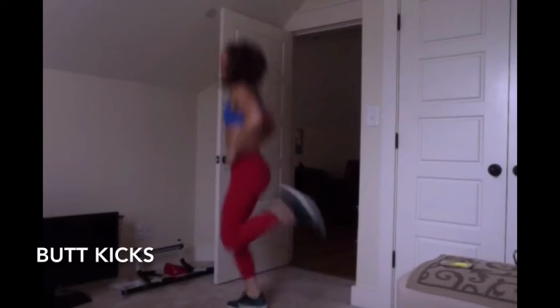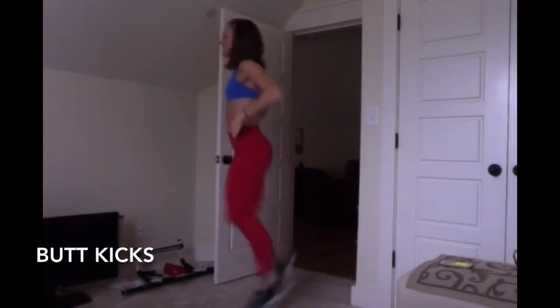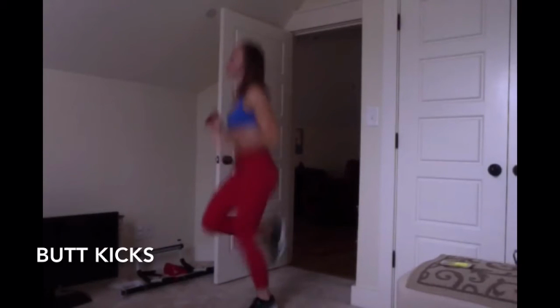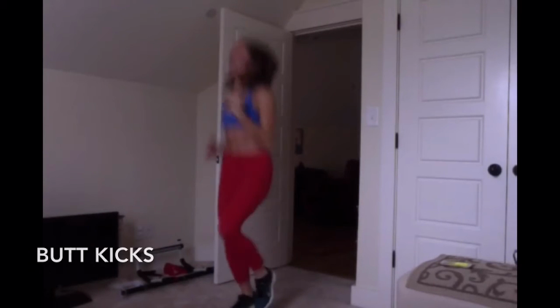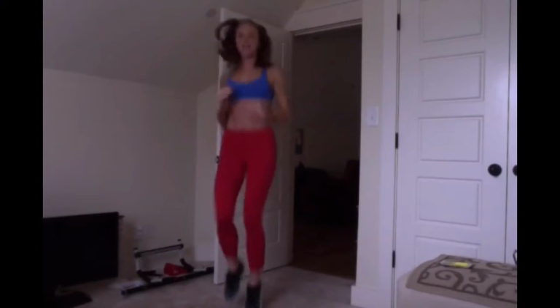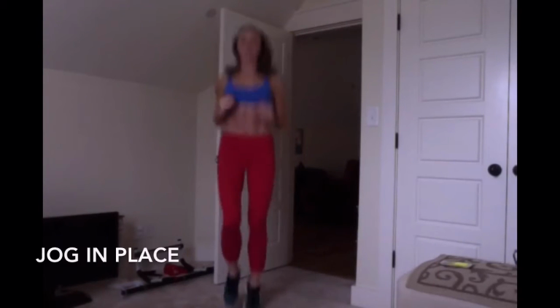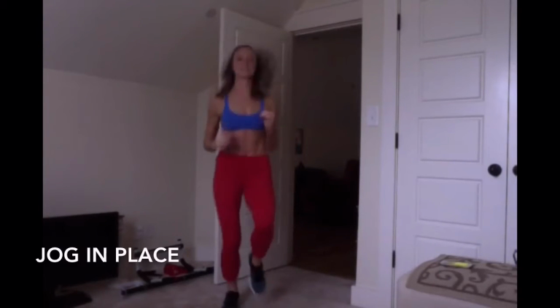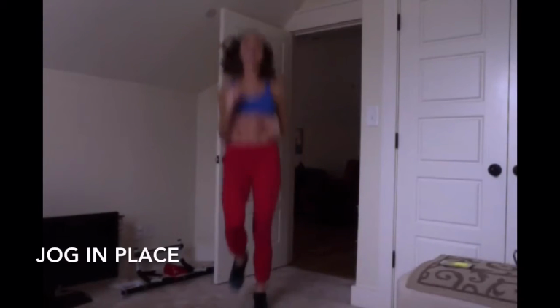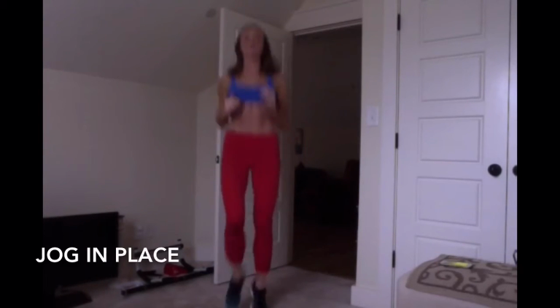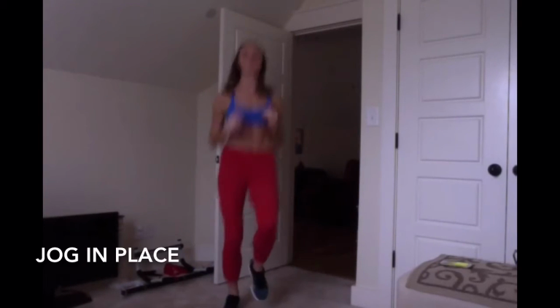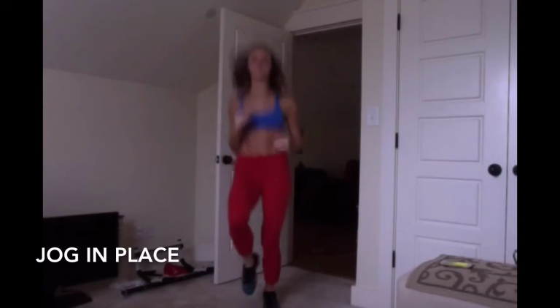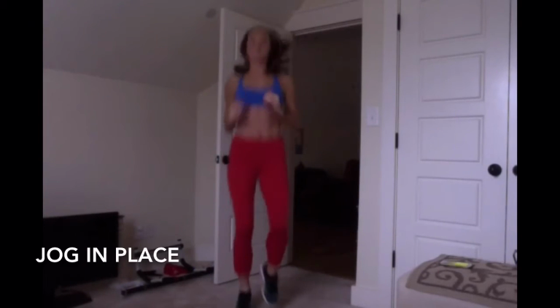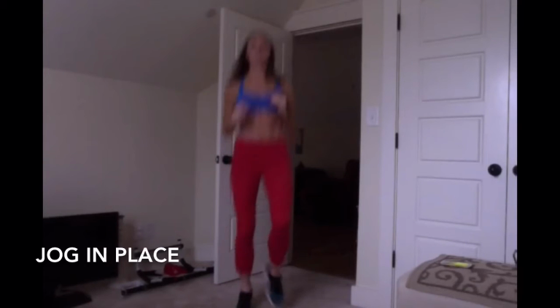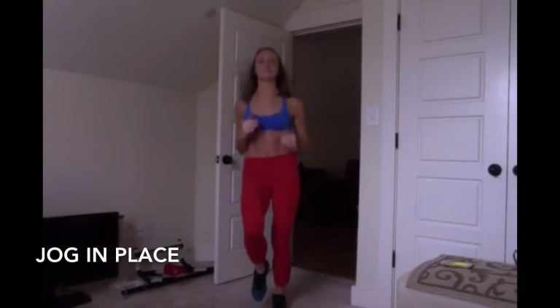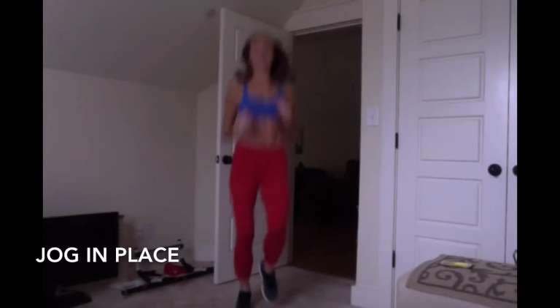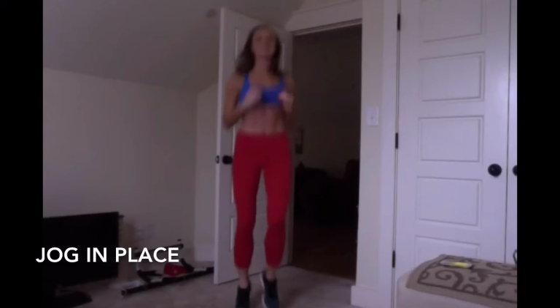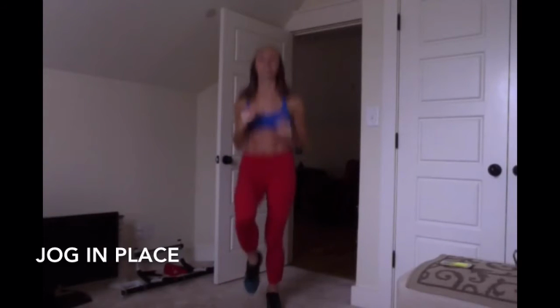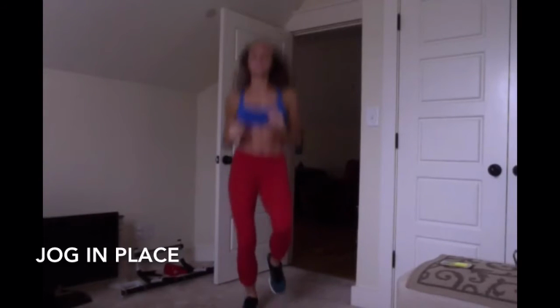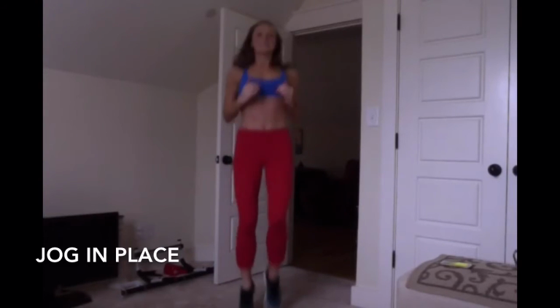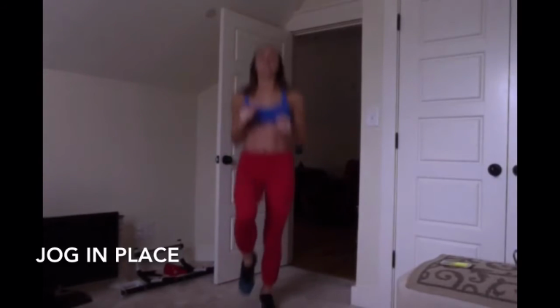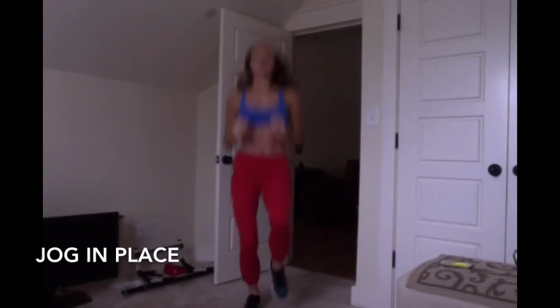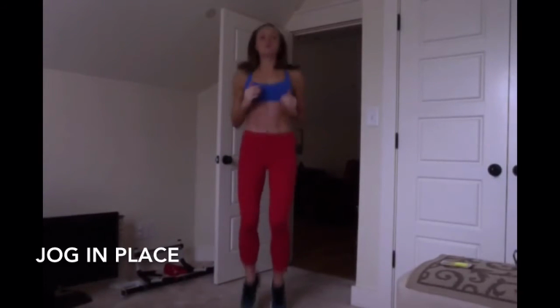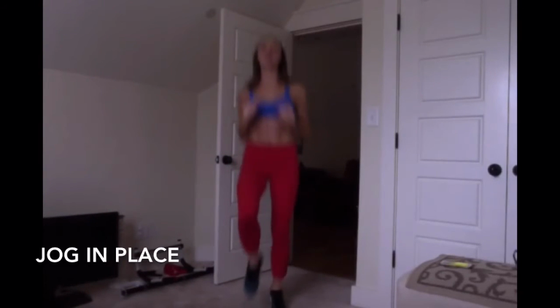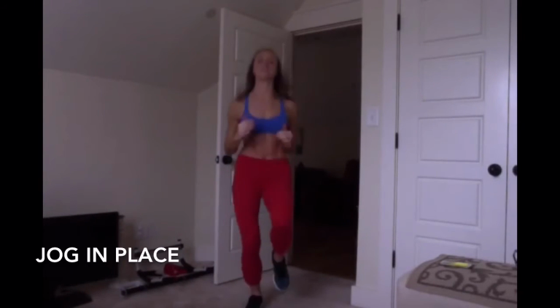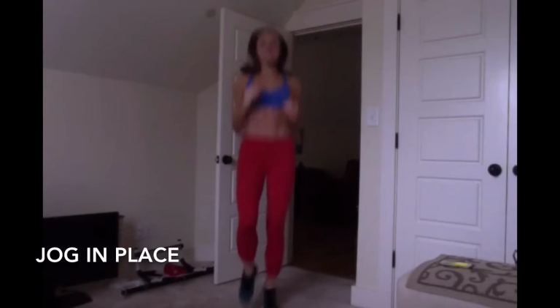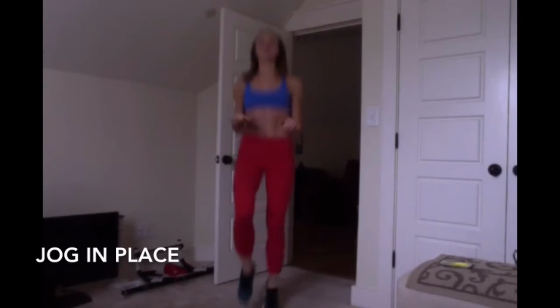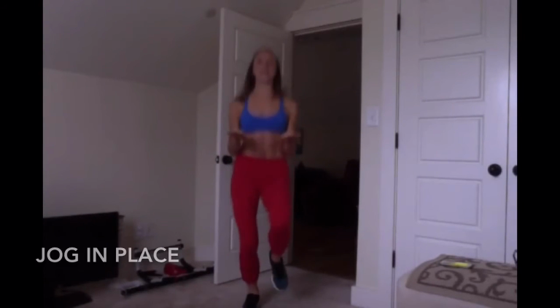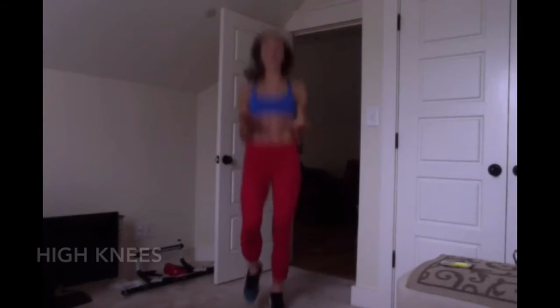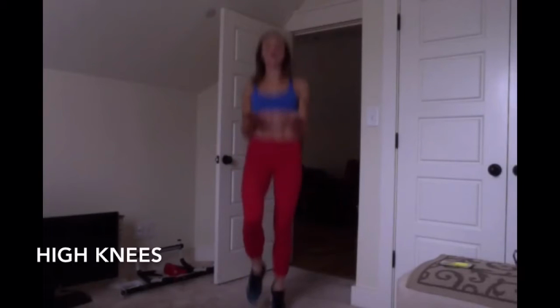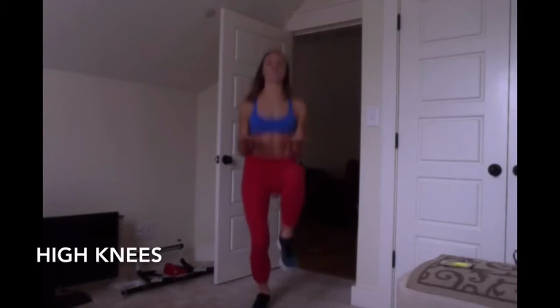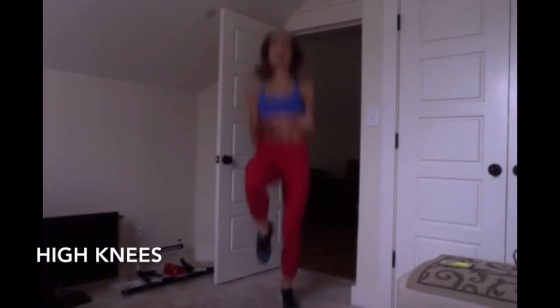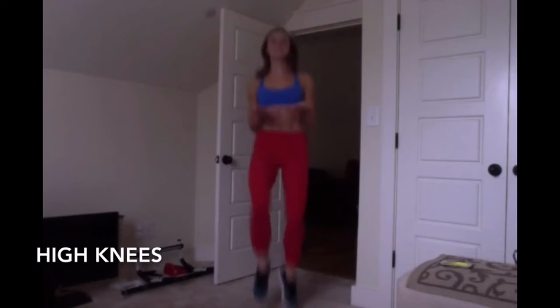And let's just jog. Bring your knees forward. Bring your hands out in front. We're going to start high knees.